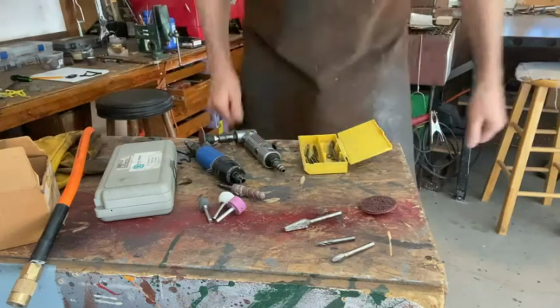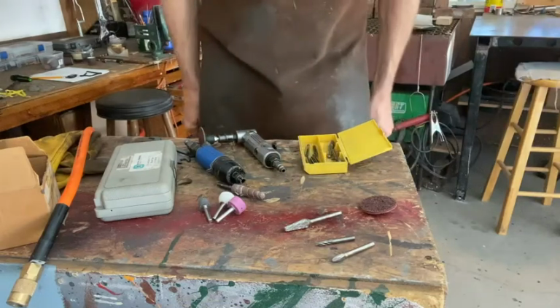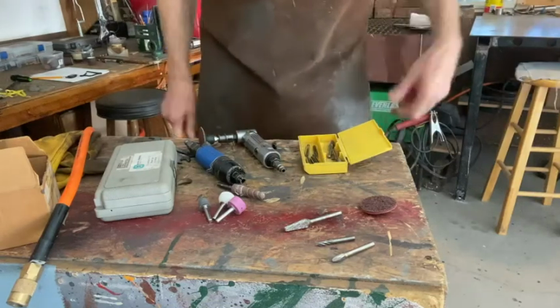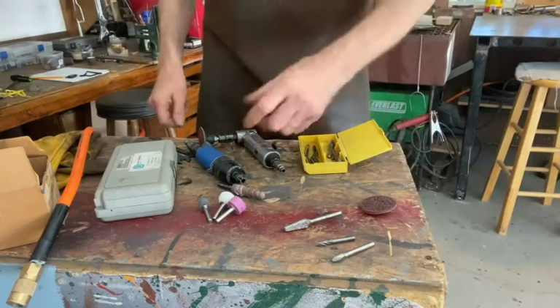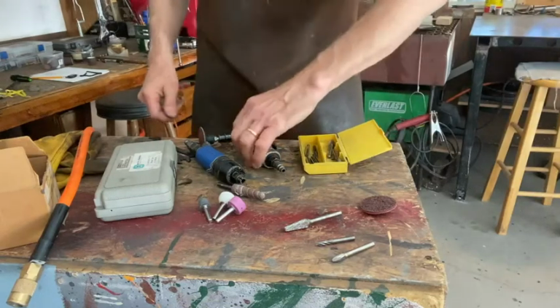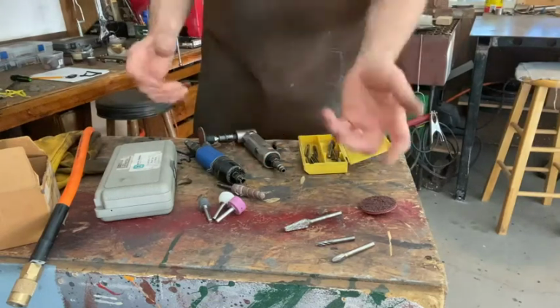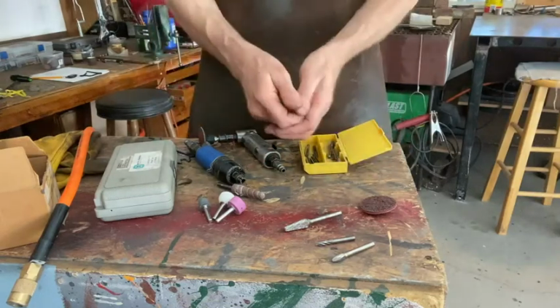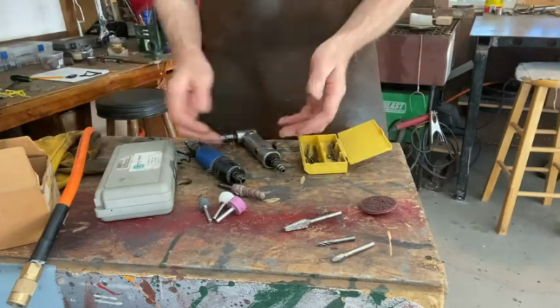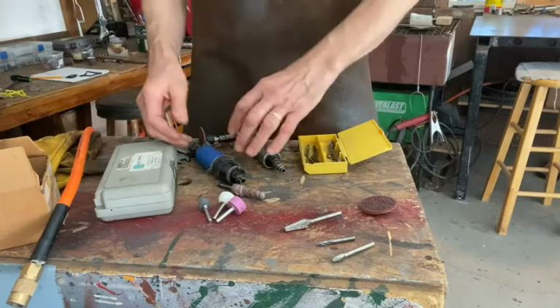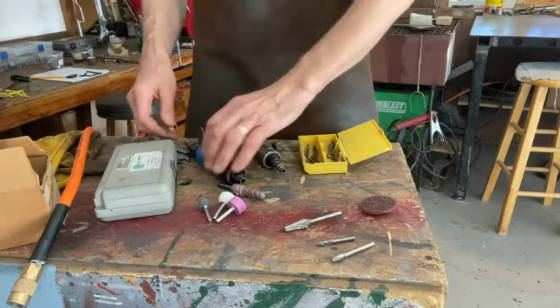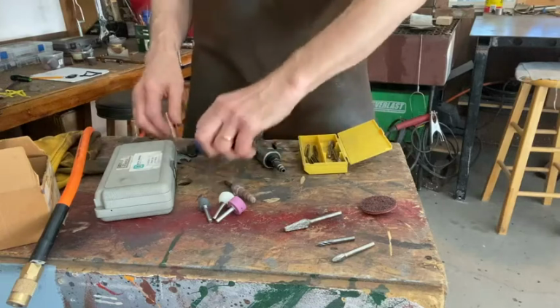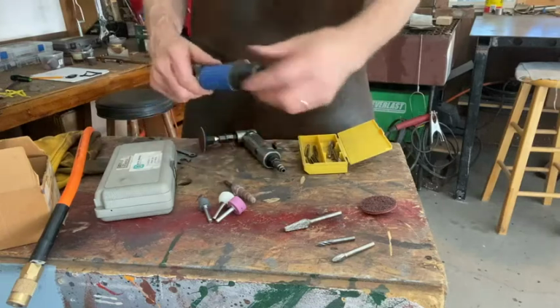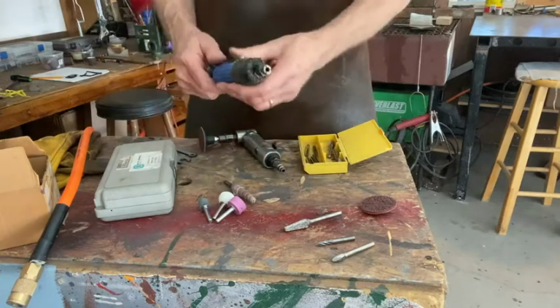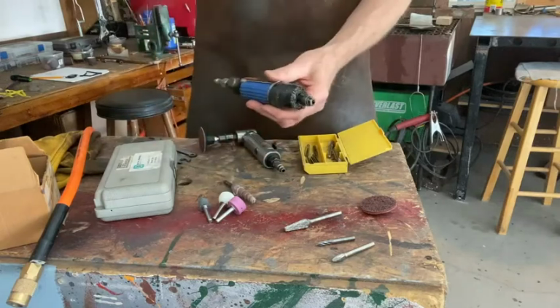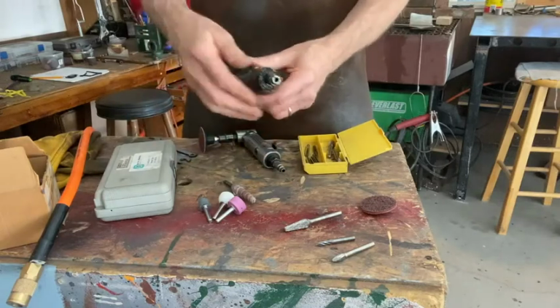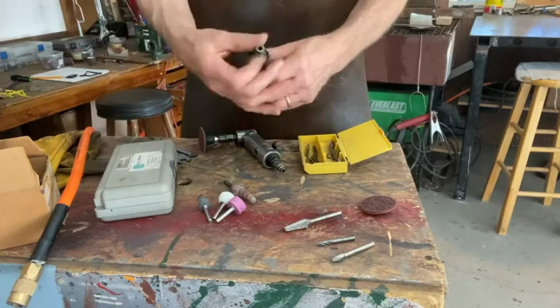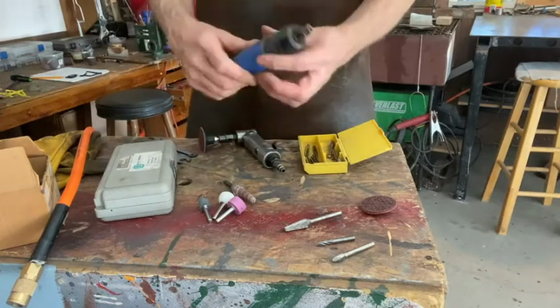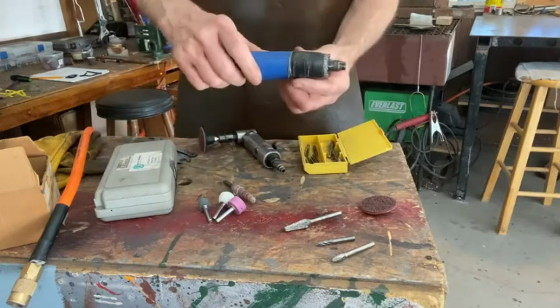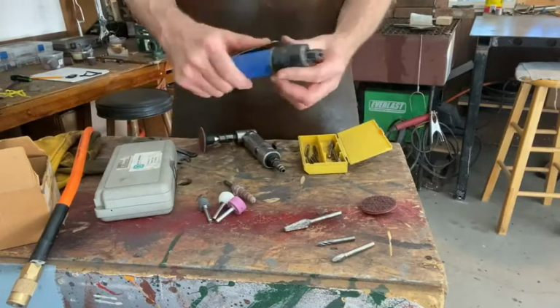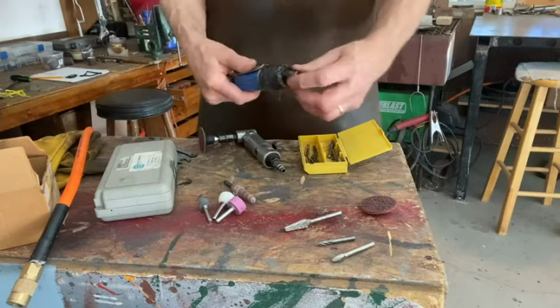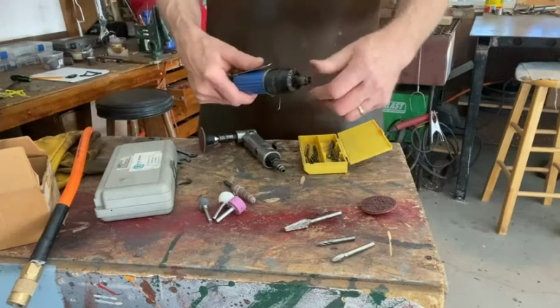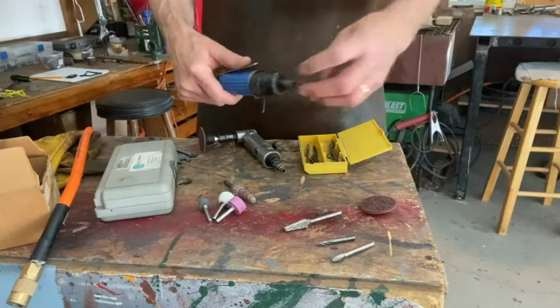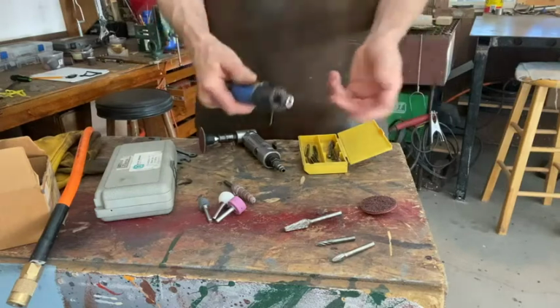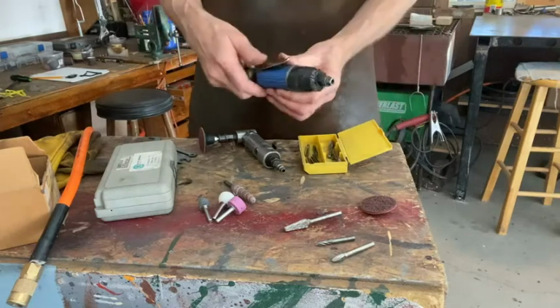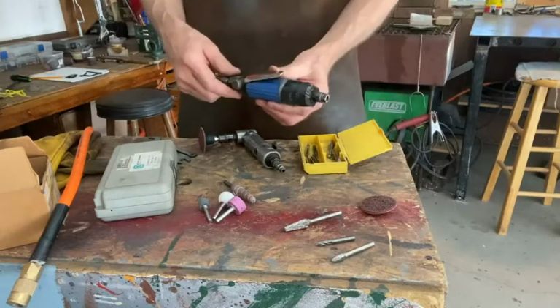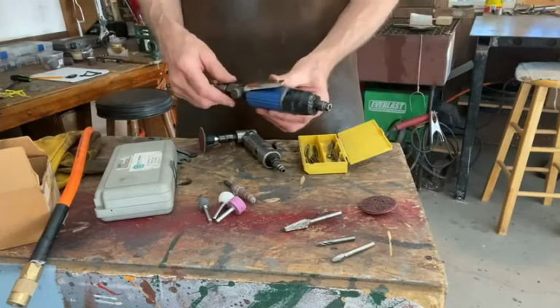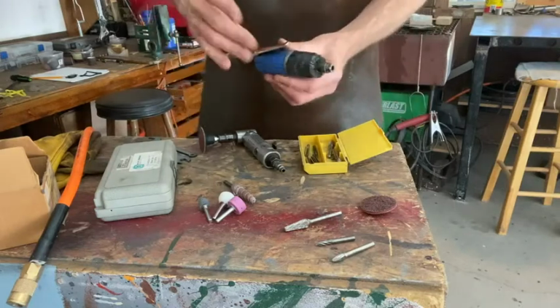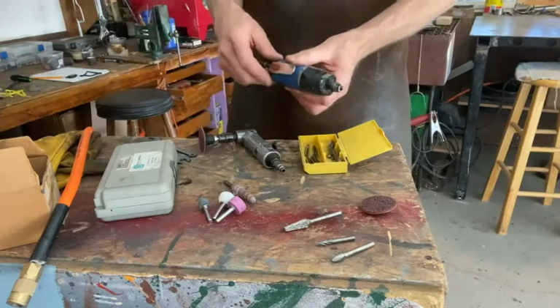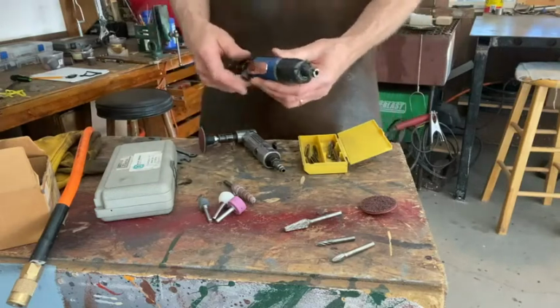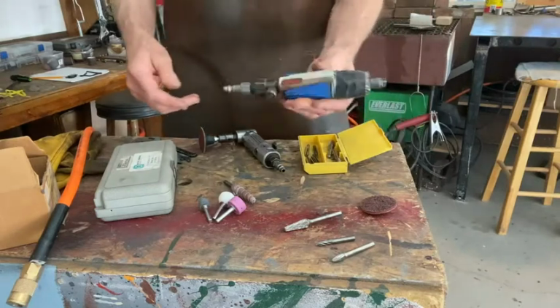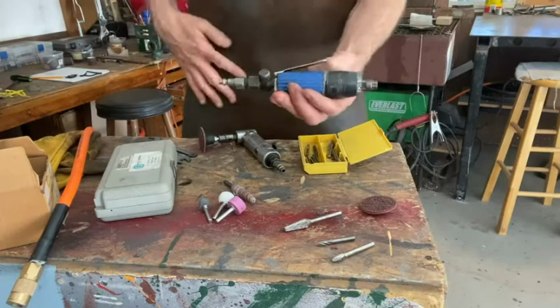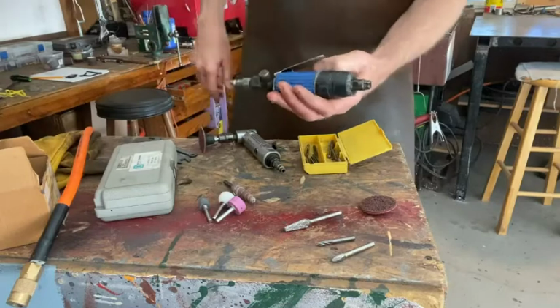I'm going to go over a couple of air tools. We also have these — there's also a version of this that's electric. We have a school, but we have a bunch of air ones that are in better shape than mine.